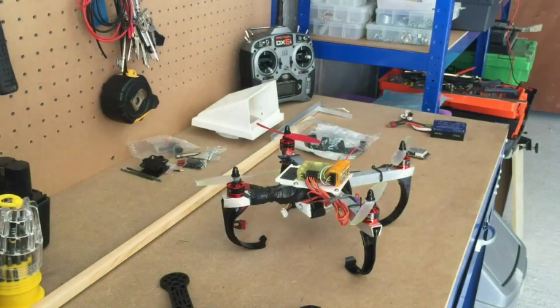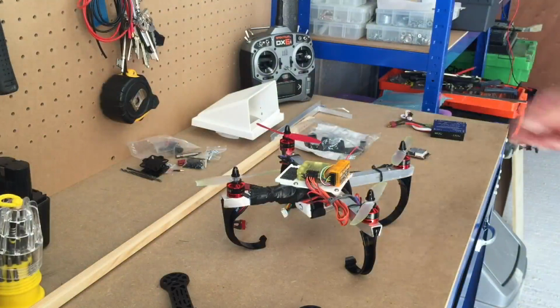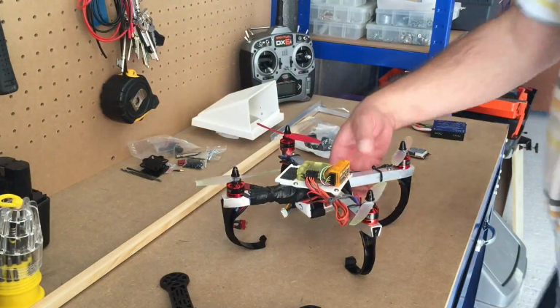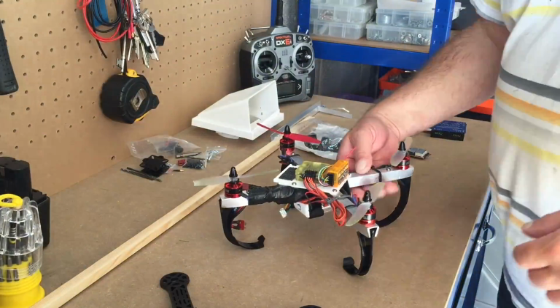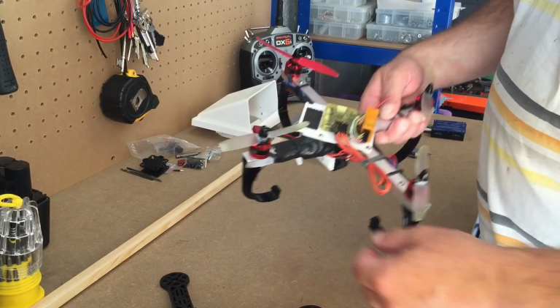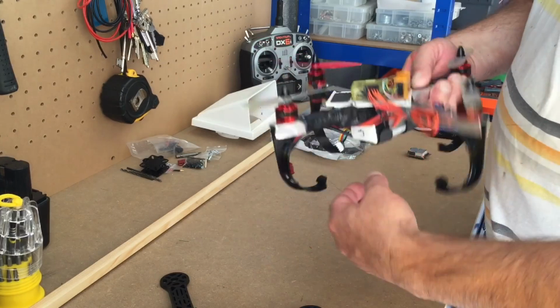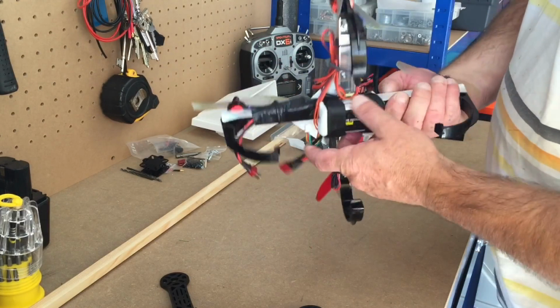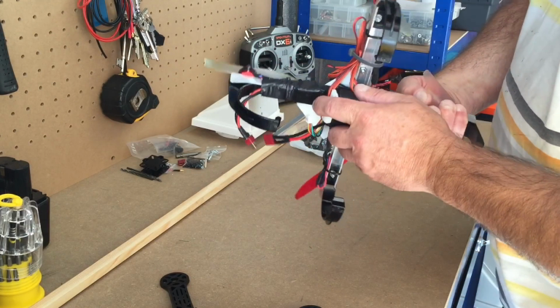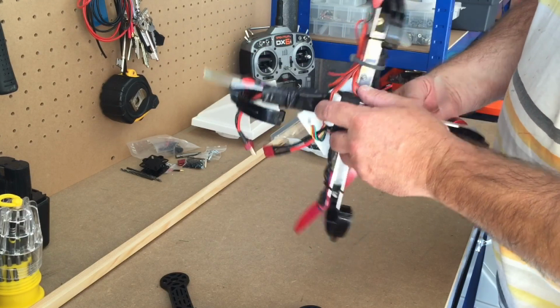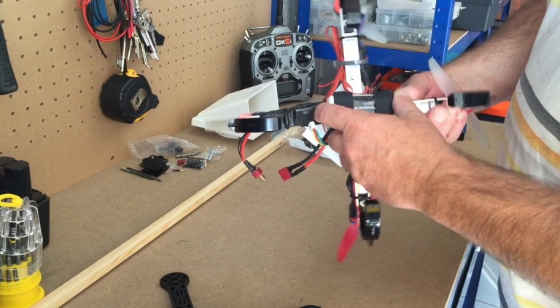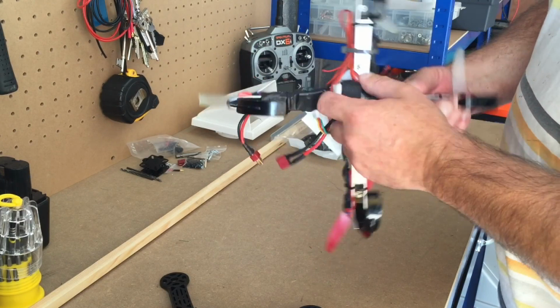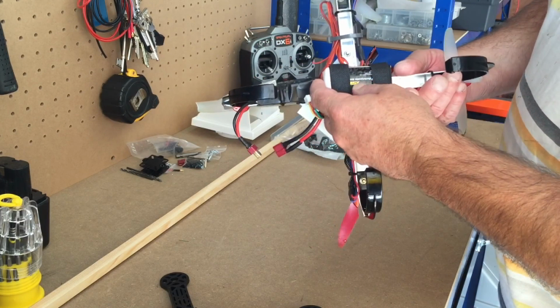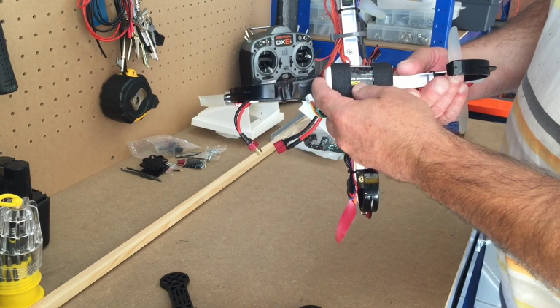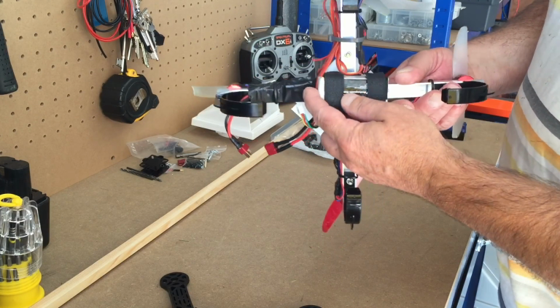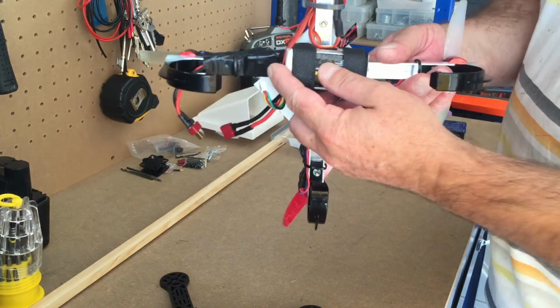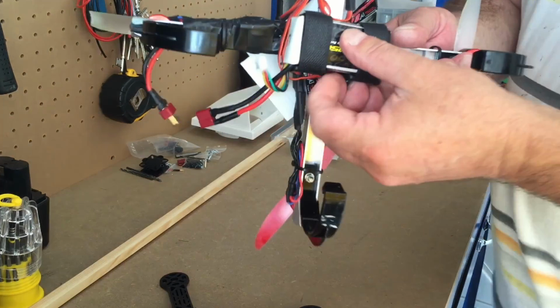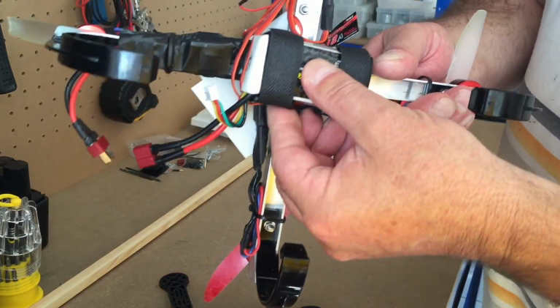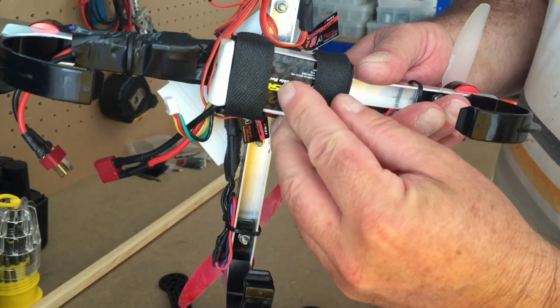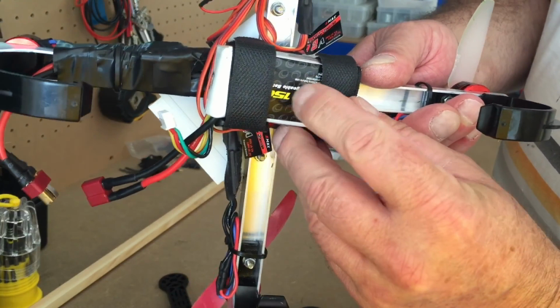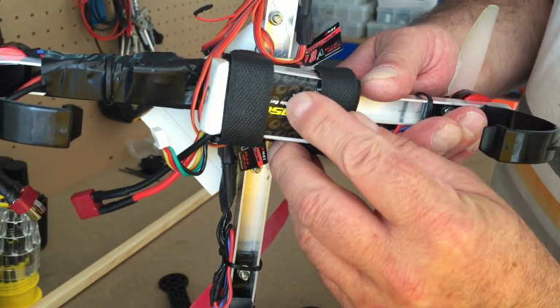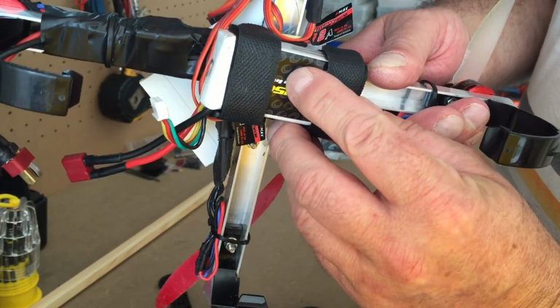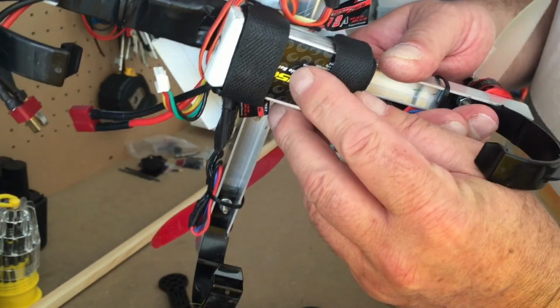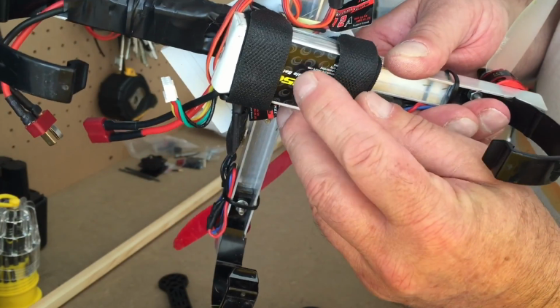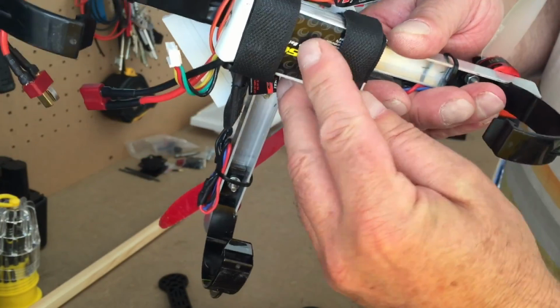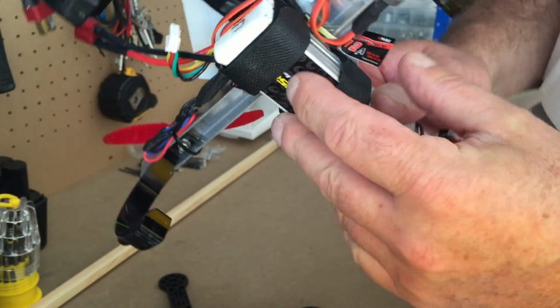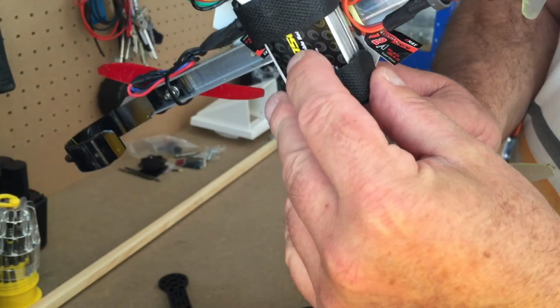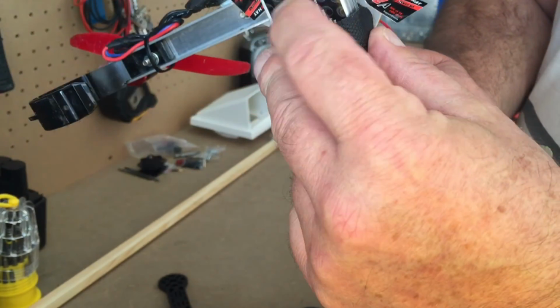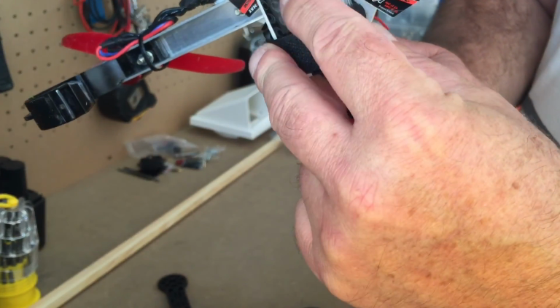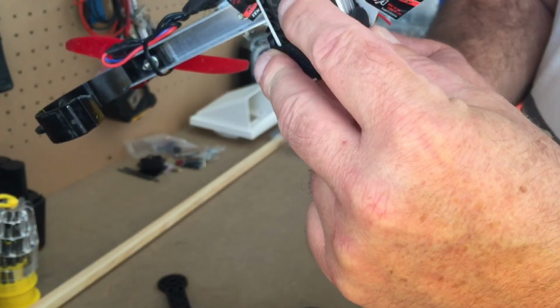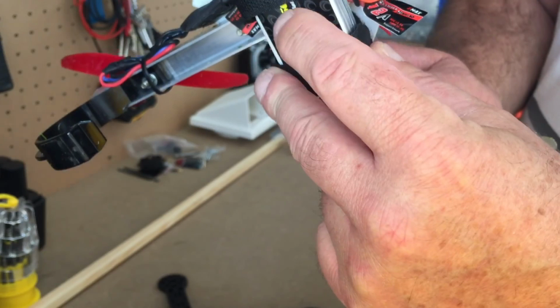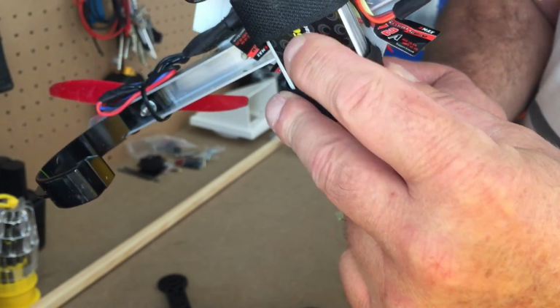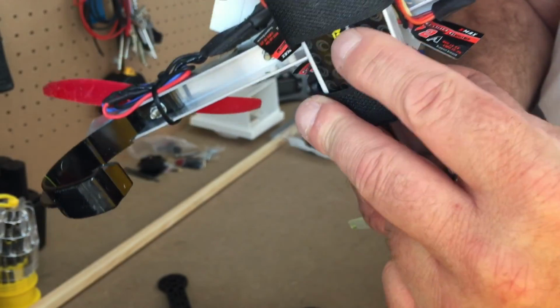Right, so there we are — that was just over three minutes and I can feel the battery is quite hot. And I don't know if you can see that it's sort of ballooning out.